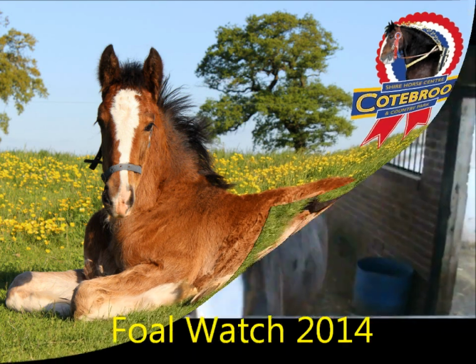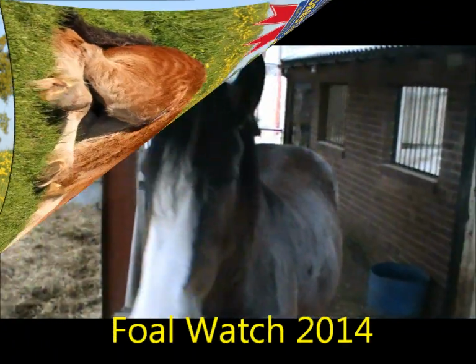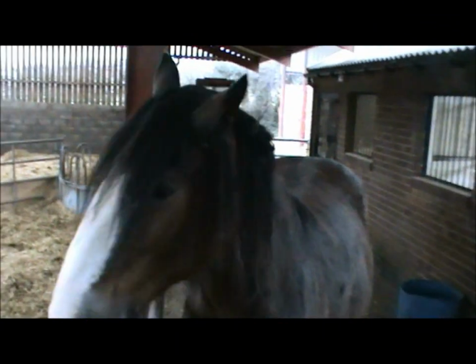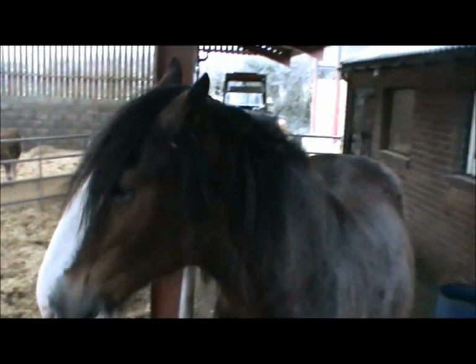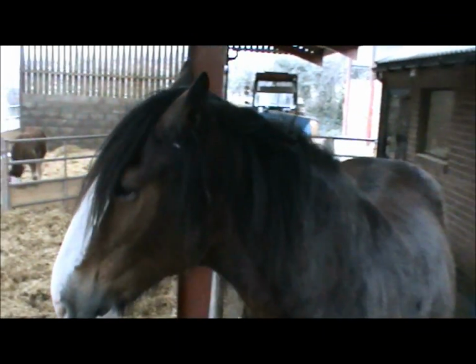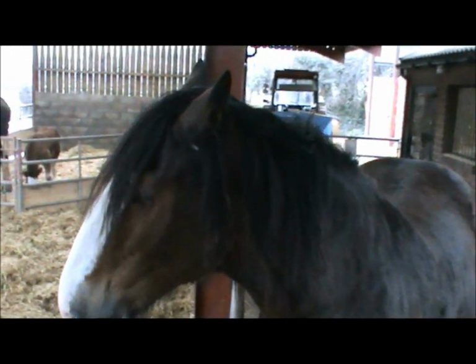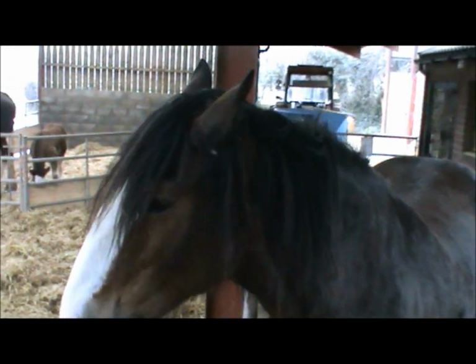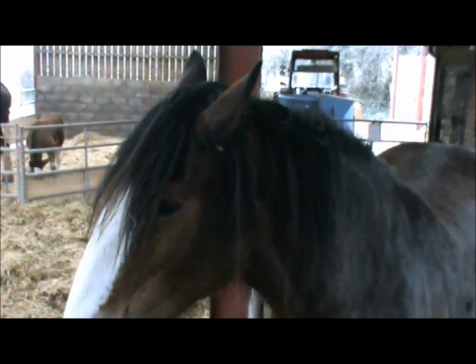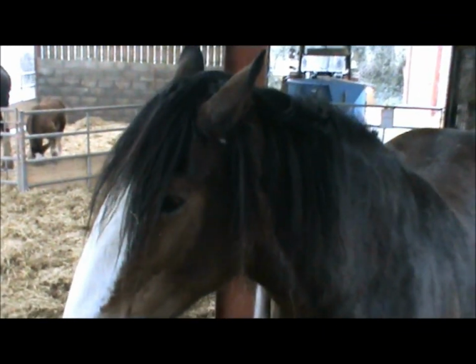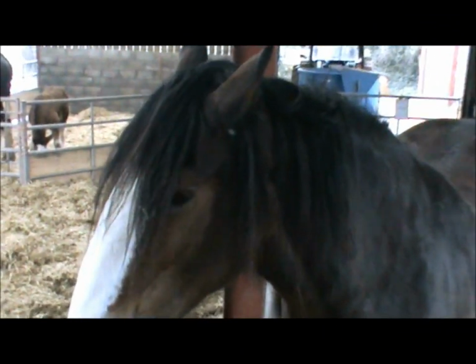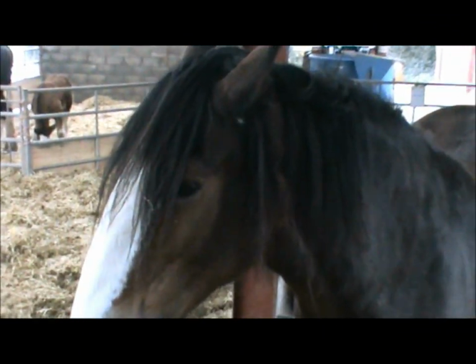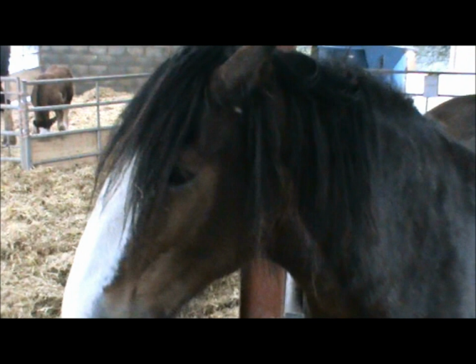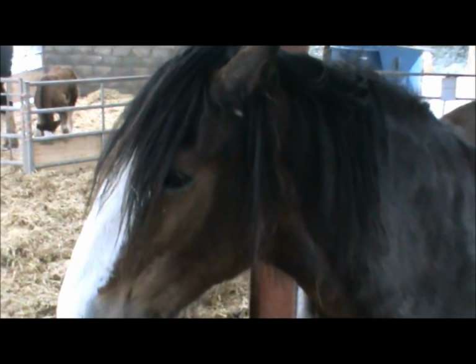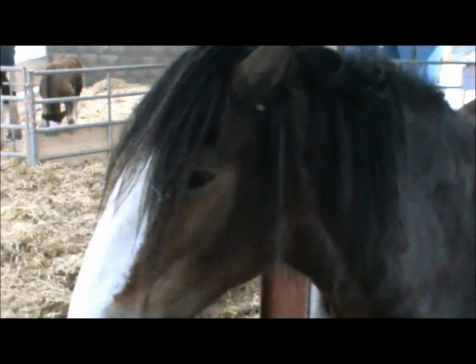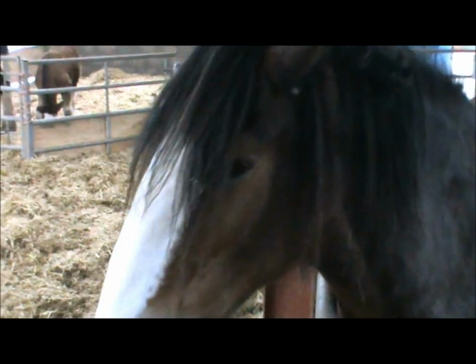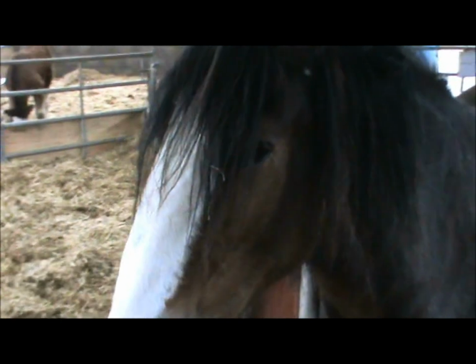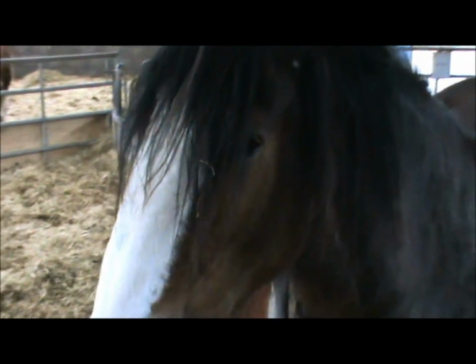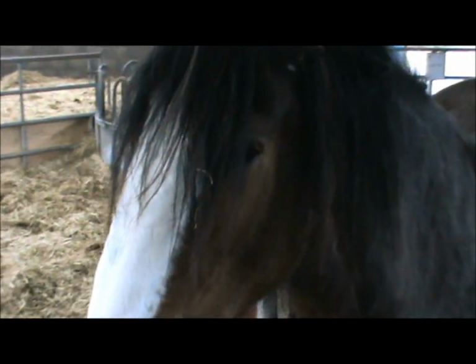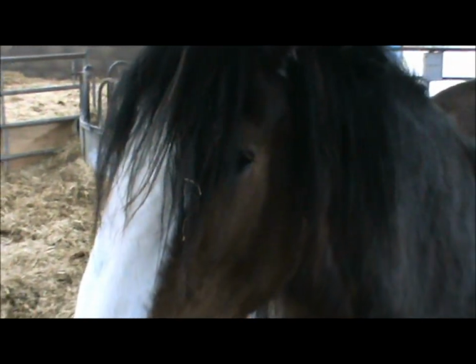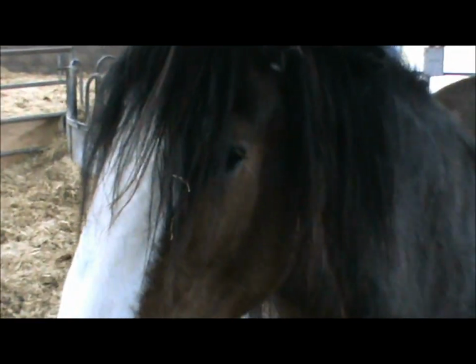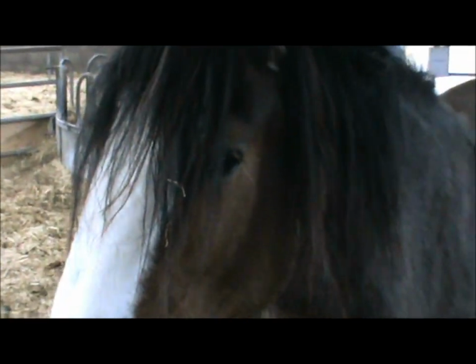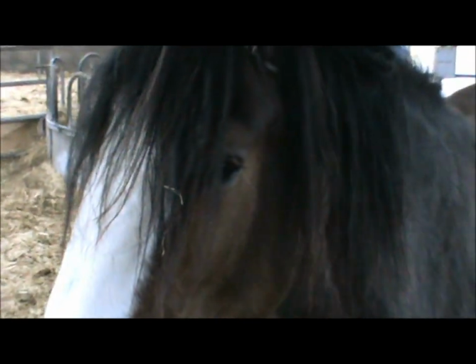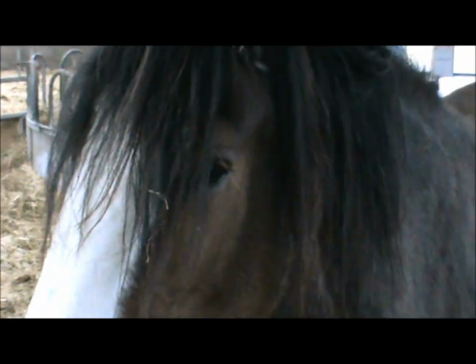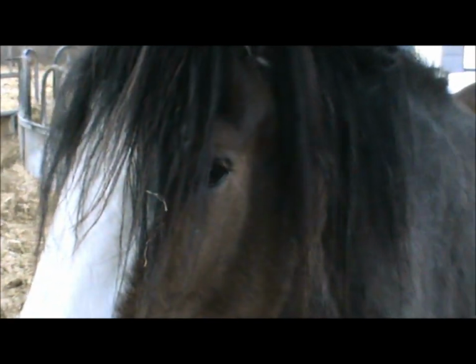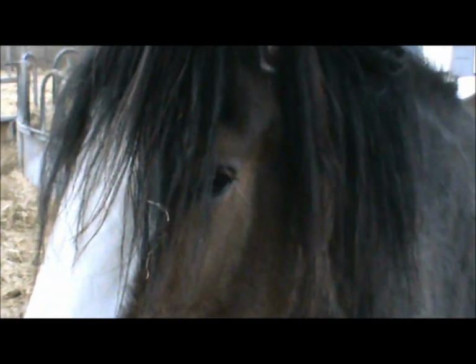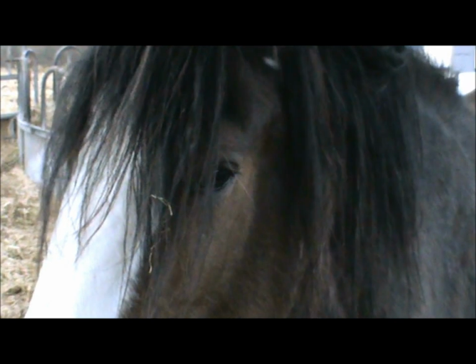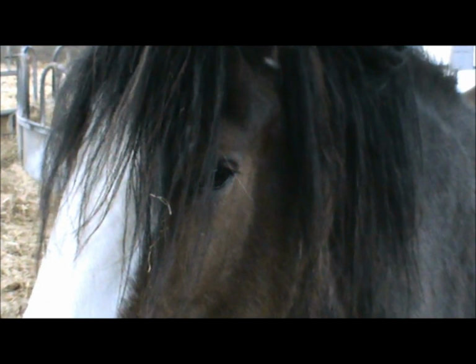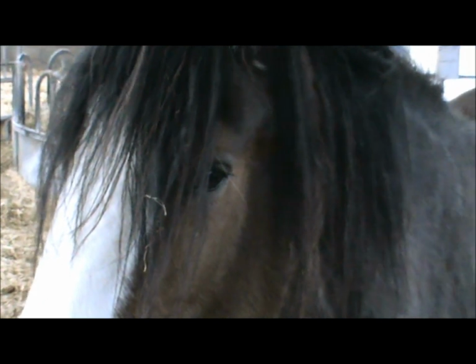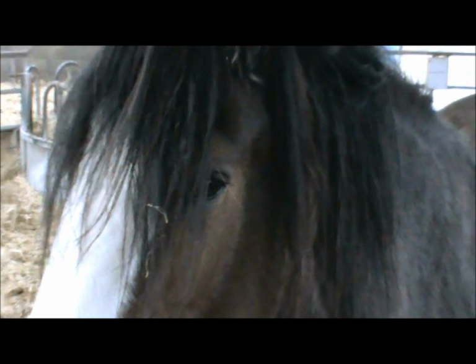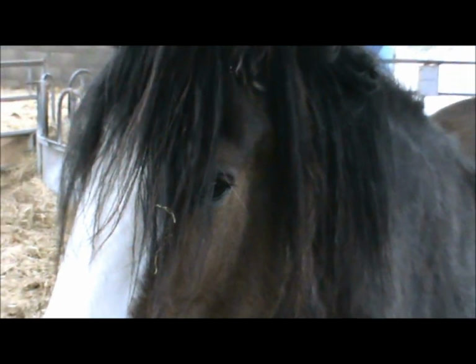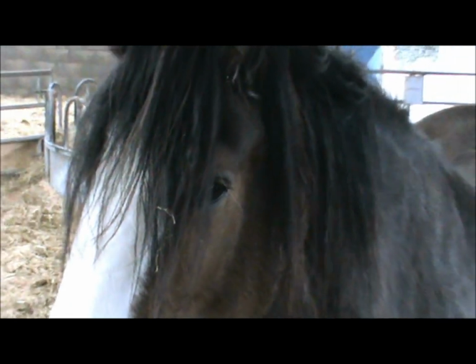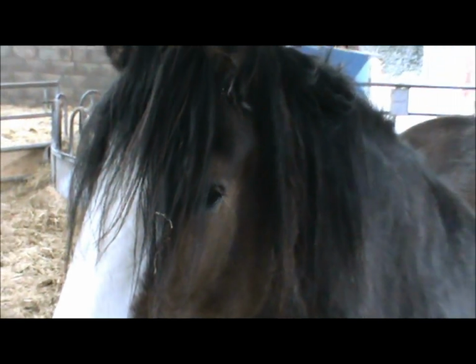Today is Friday the 24th of January. In the foreground here we have Sunbeam, the next mare due to give birth. She's due tomorrow, the 25th.